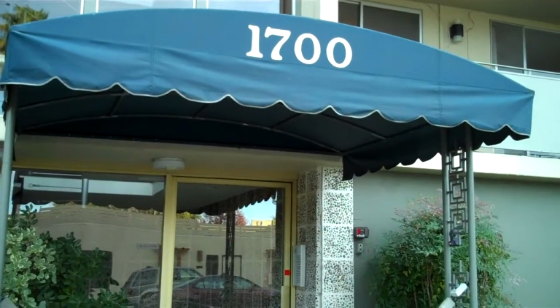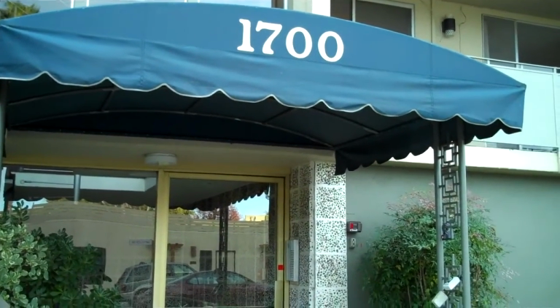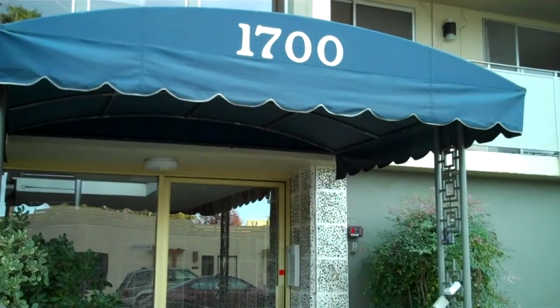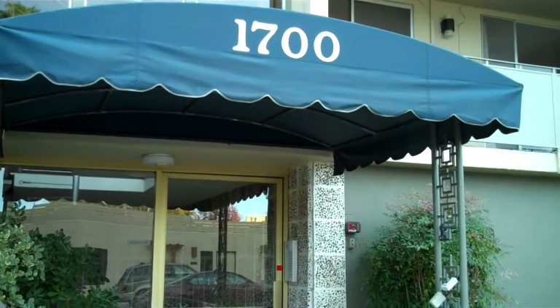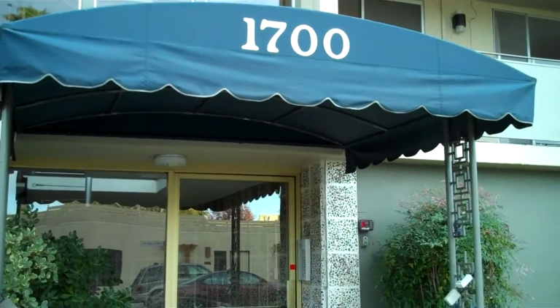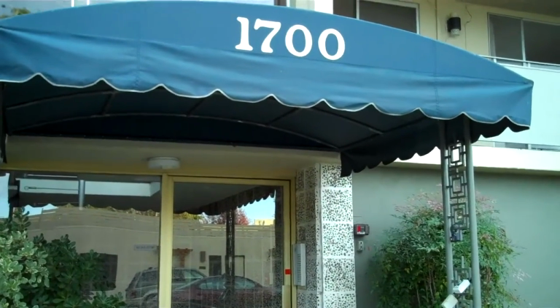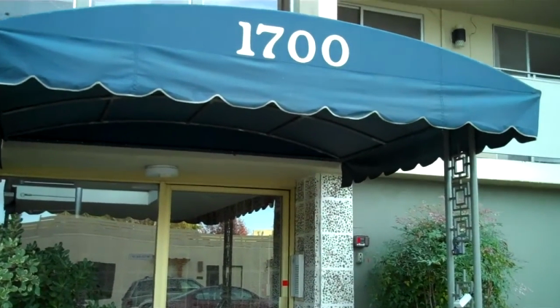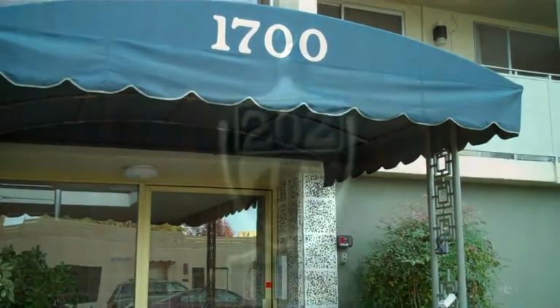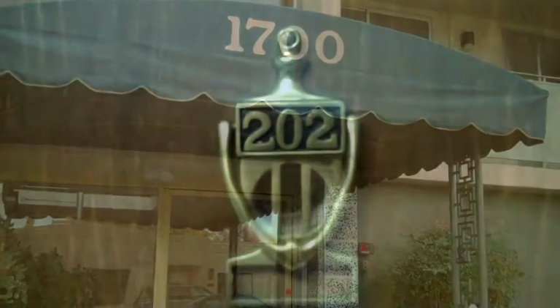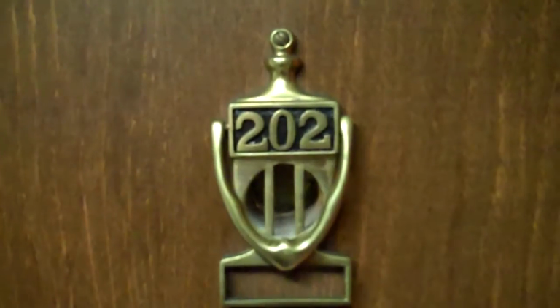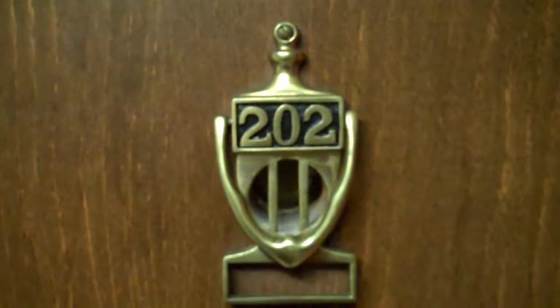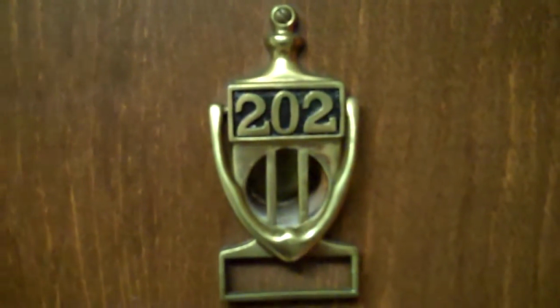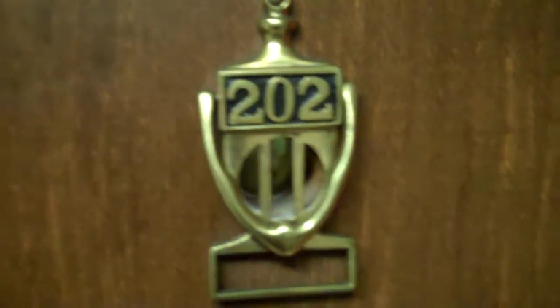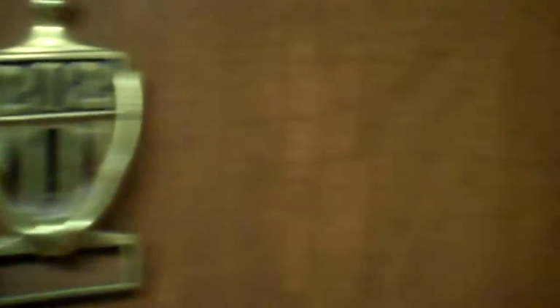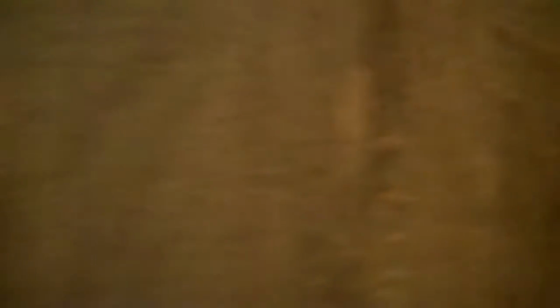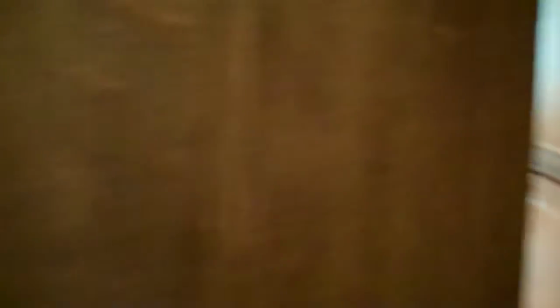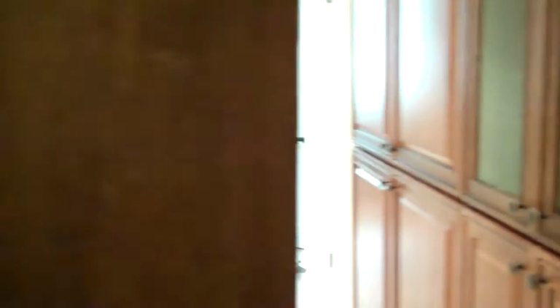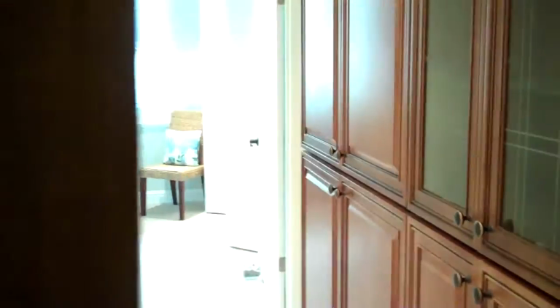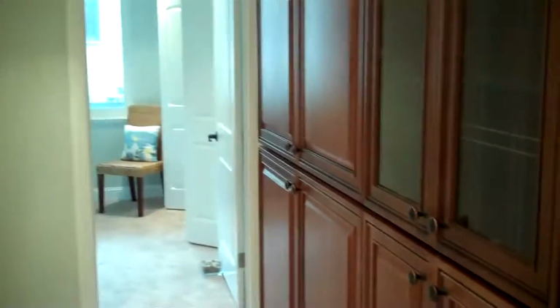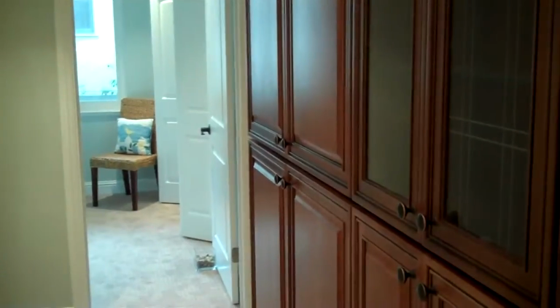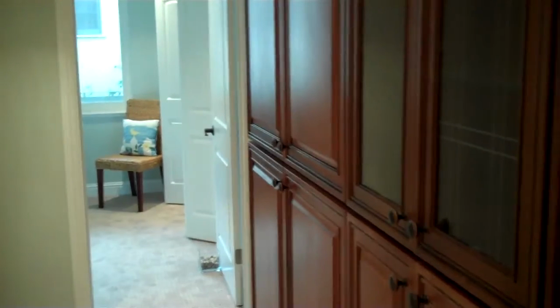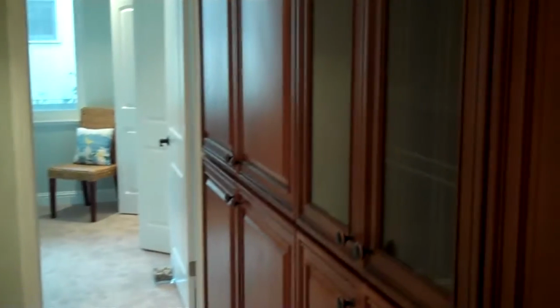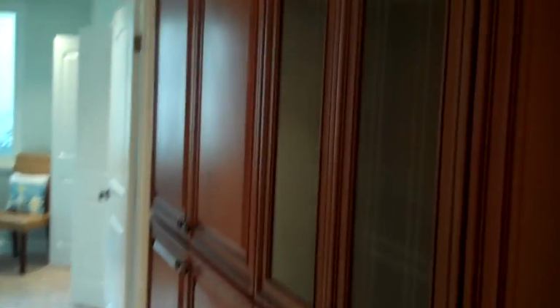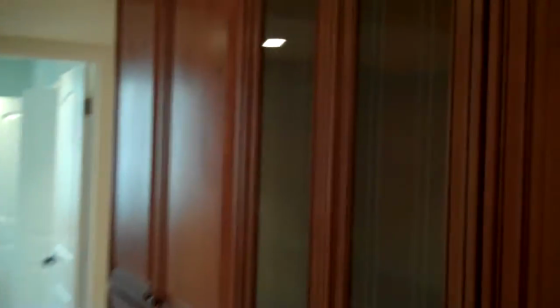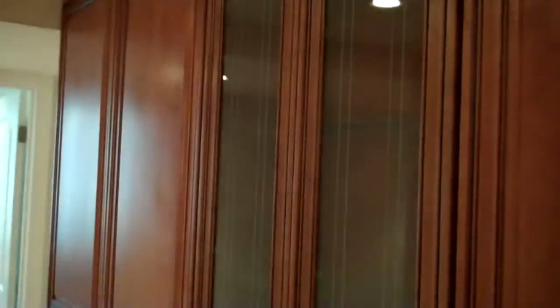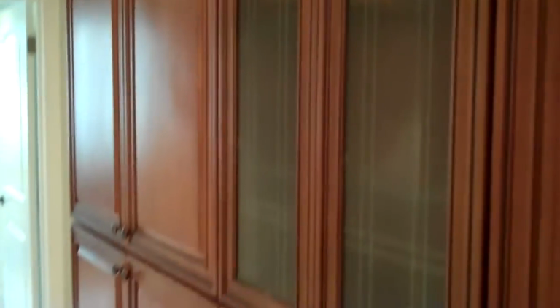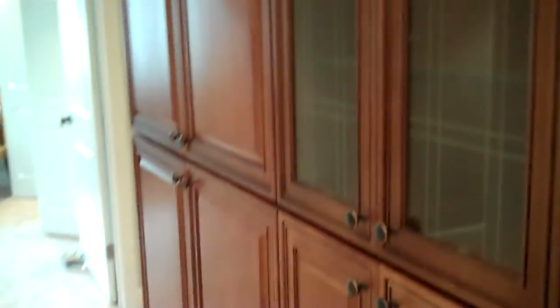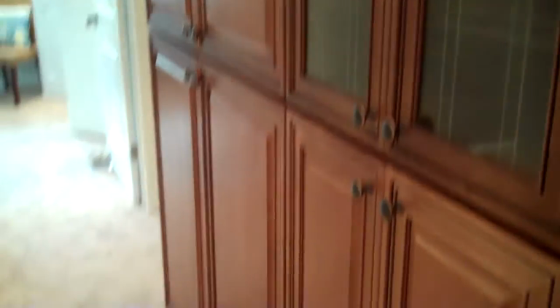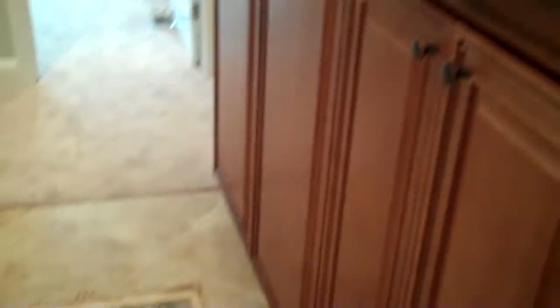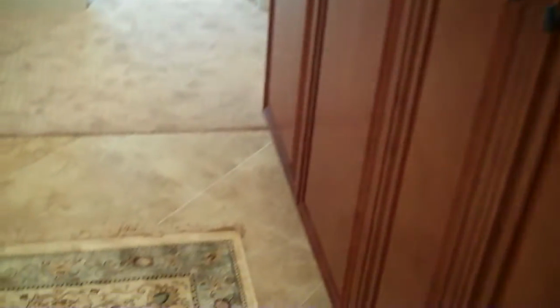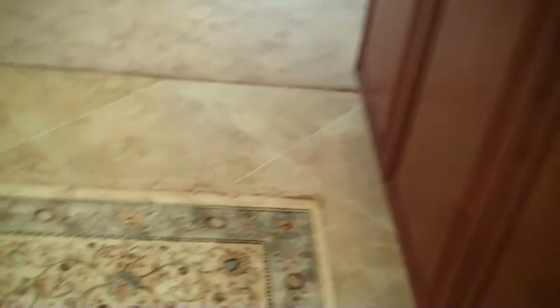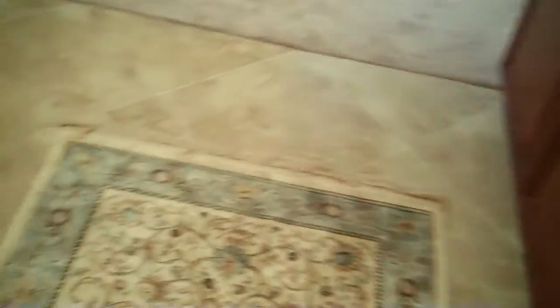Really nice, convenient downtown San Carlos location. Unit 202 is a two-bedroom, two-bath unit. As you enter, you see the beautiful cabinetry on the right and tile floors.